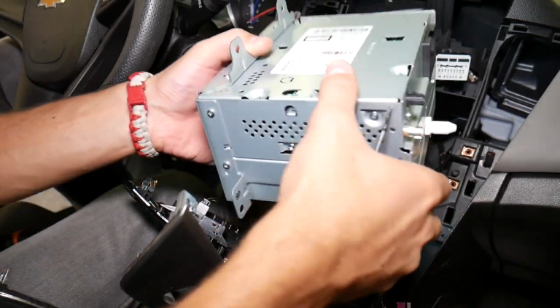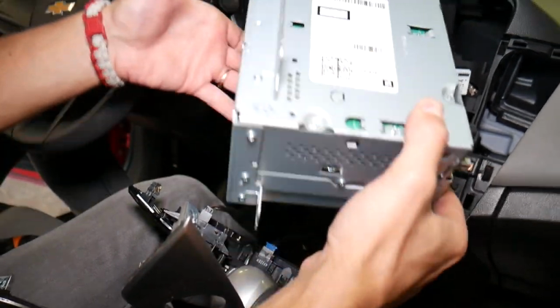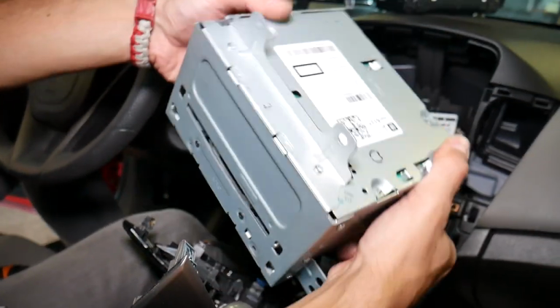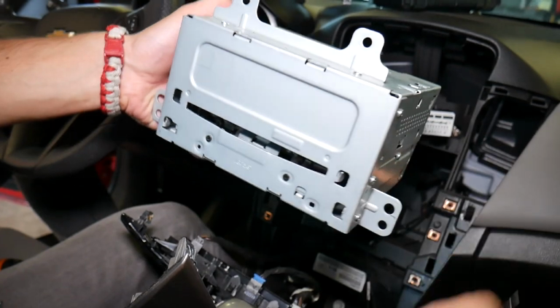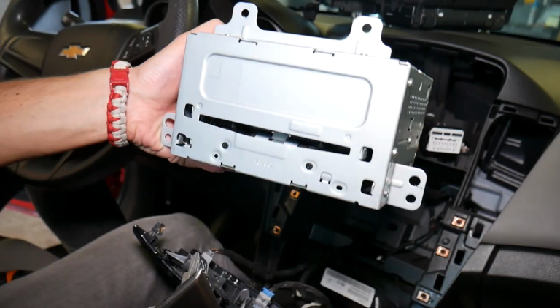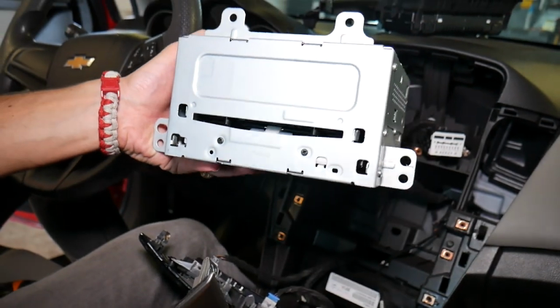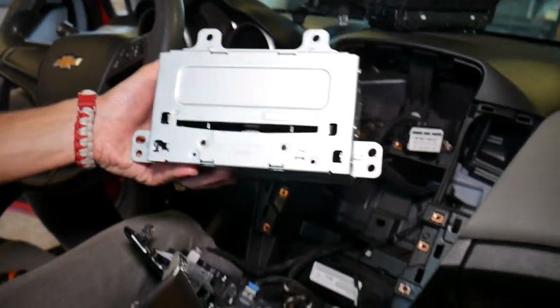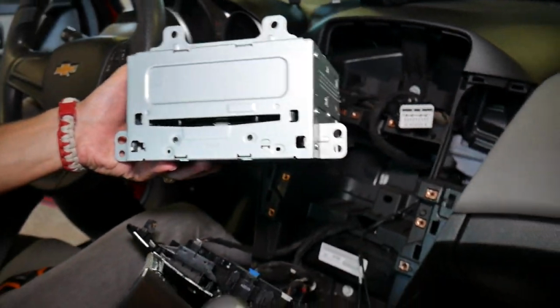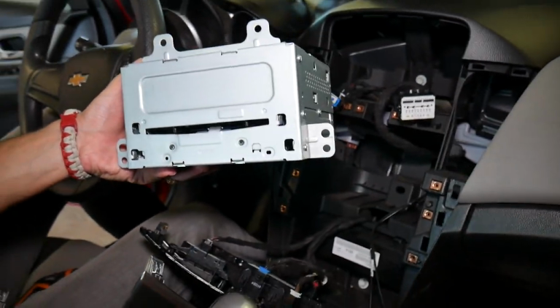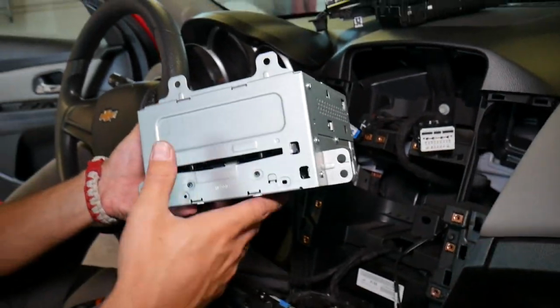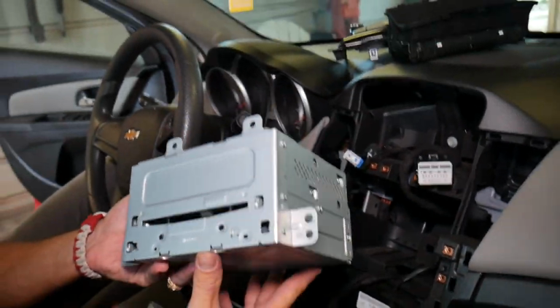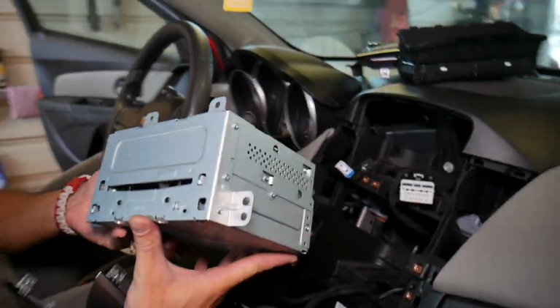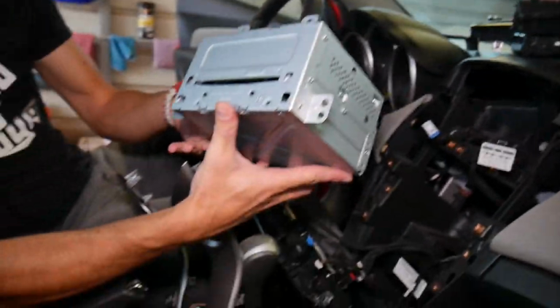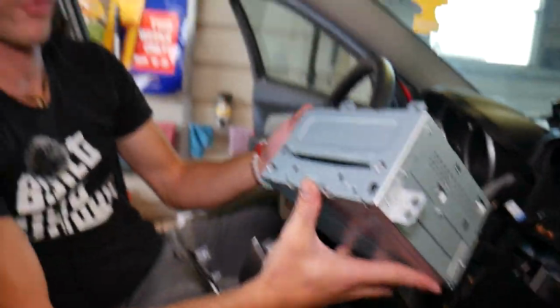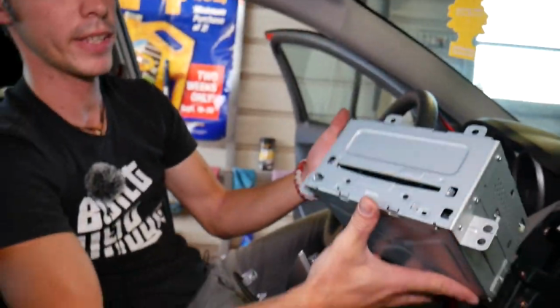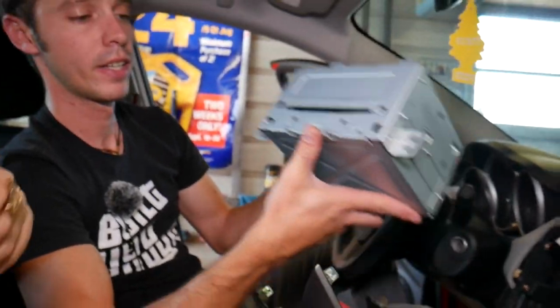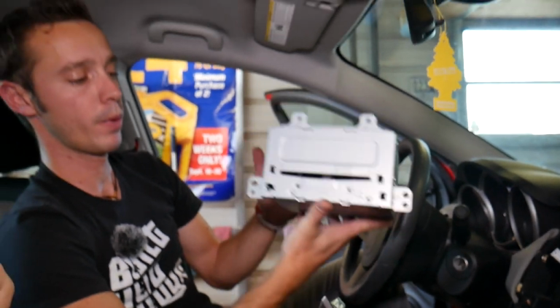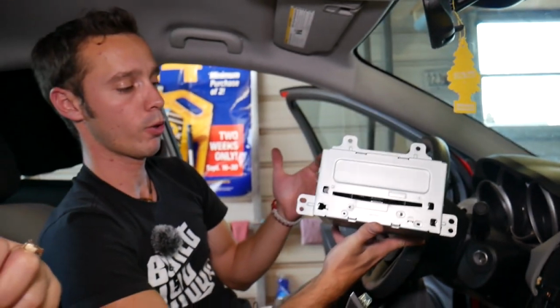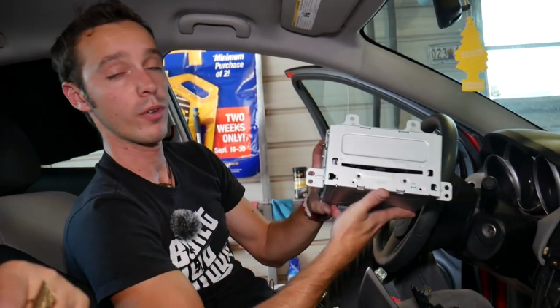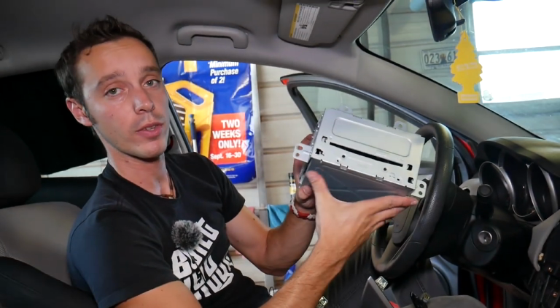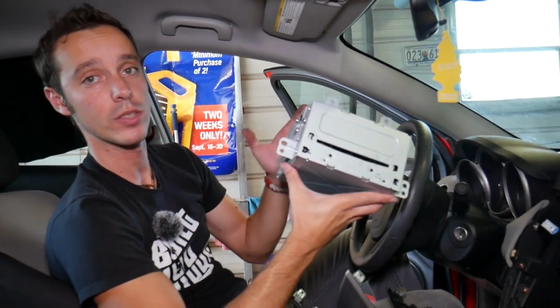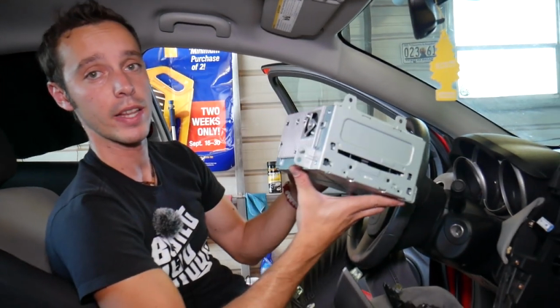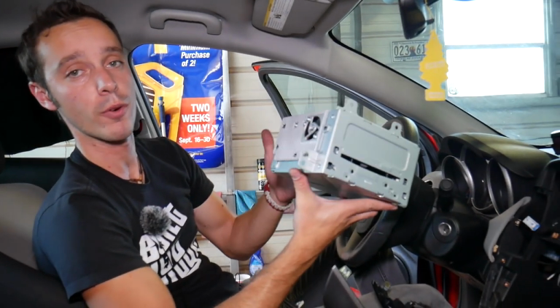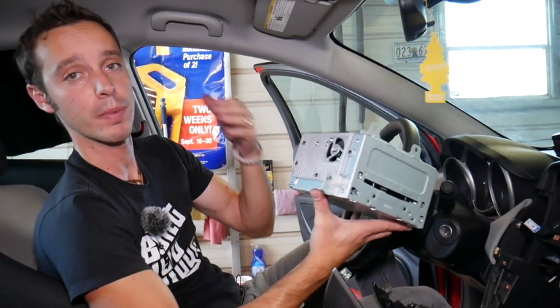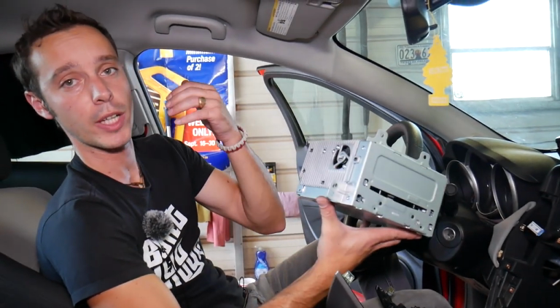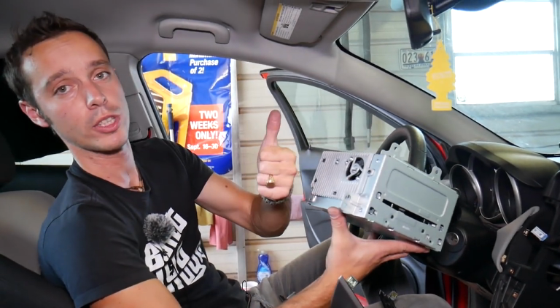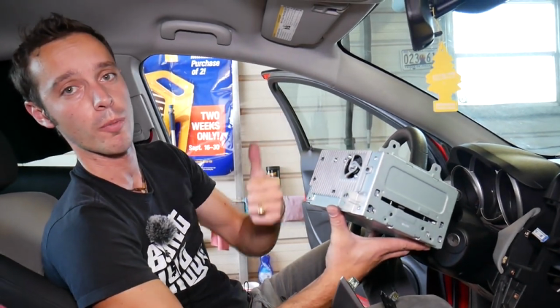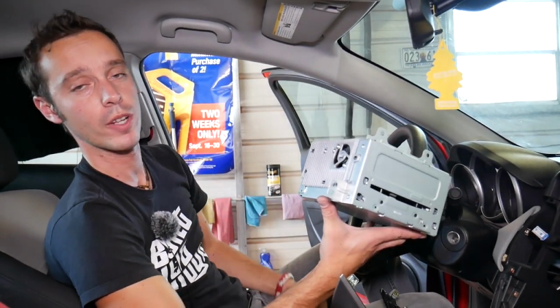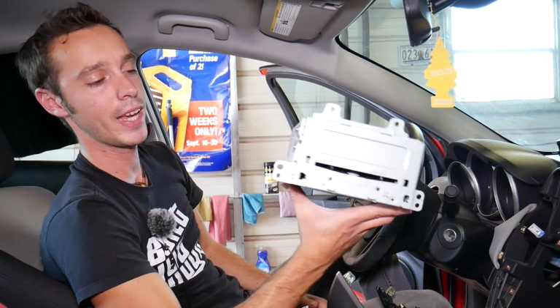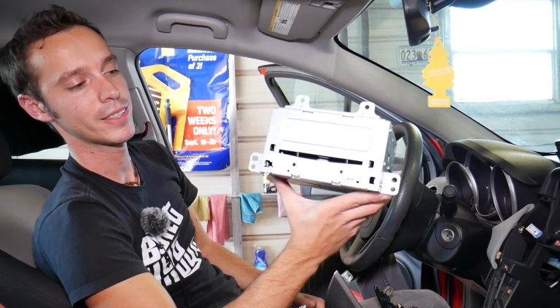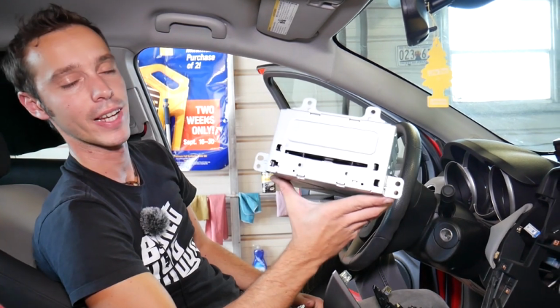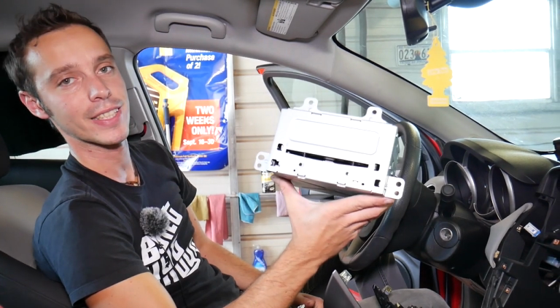The whole radio and CD player assembly came out, just like that. Hopefully the video will be helpful to any of you trying to do this. Thank you for watching — please subscribe to the channel for more videos, and see you guys next time.